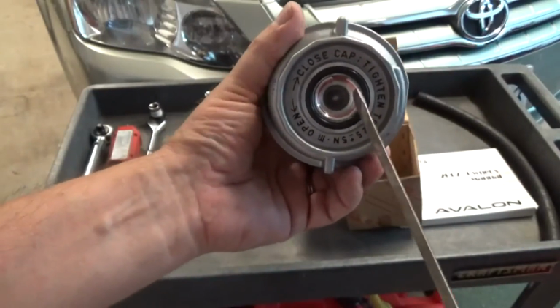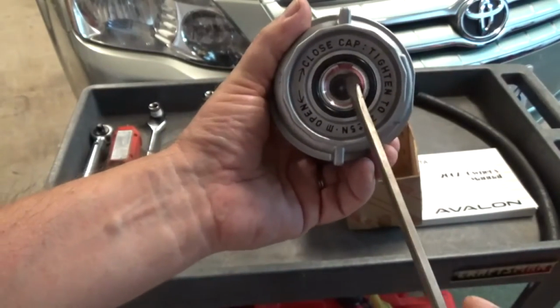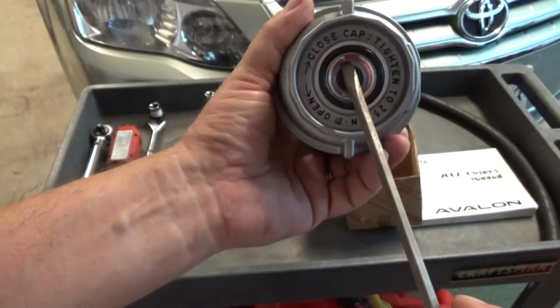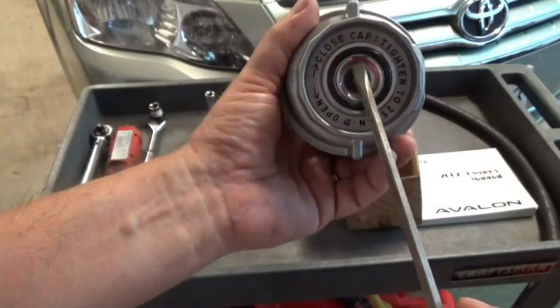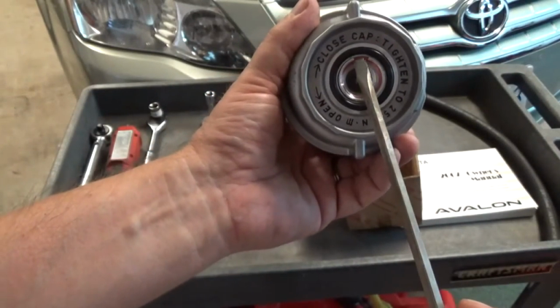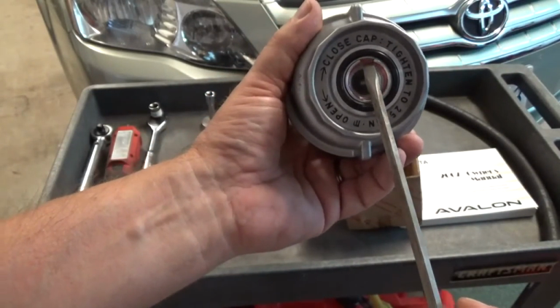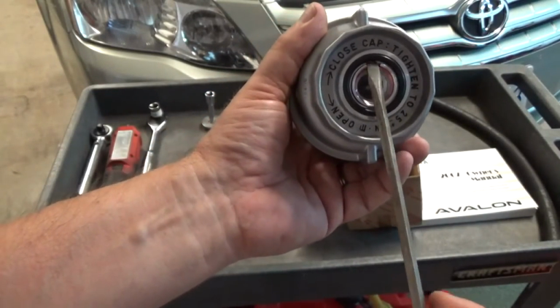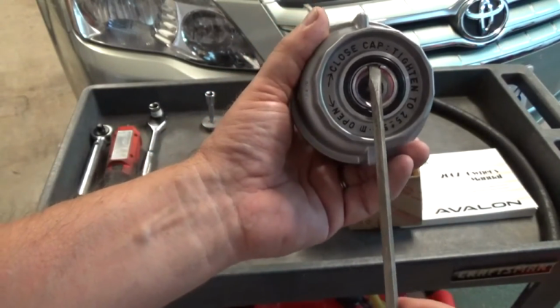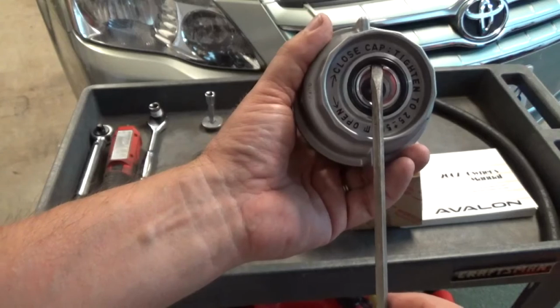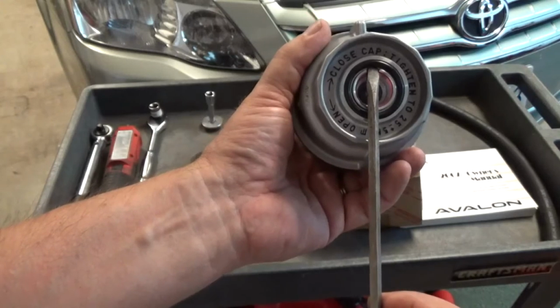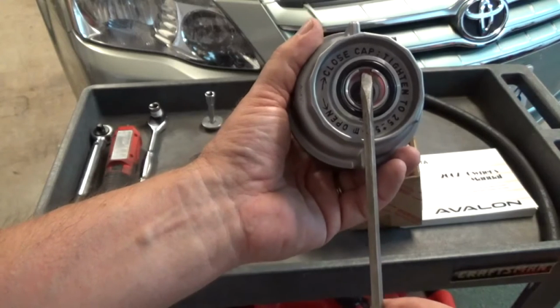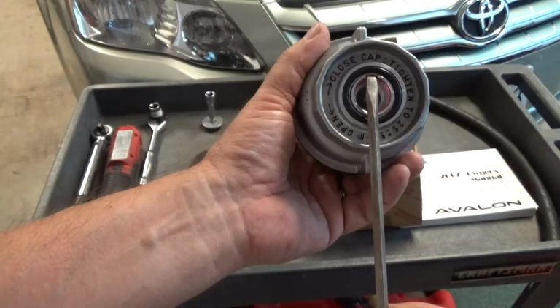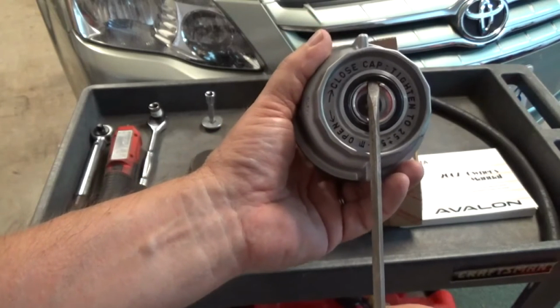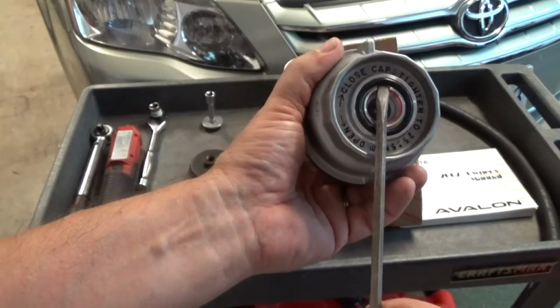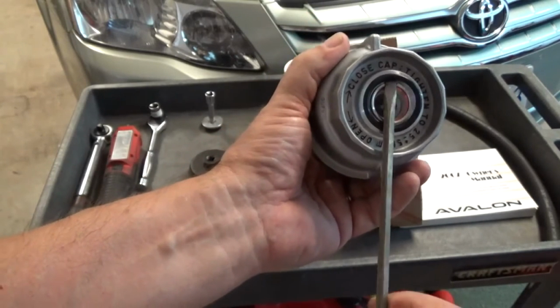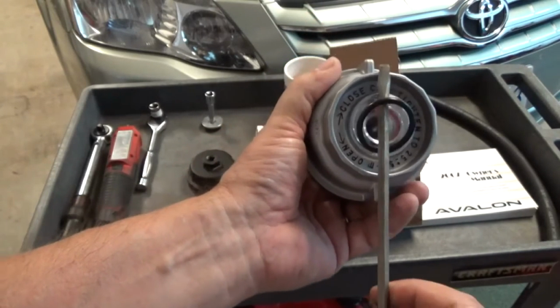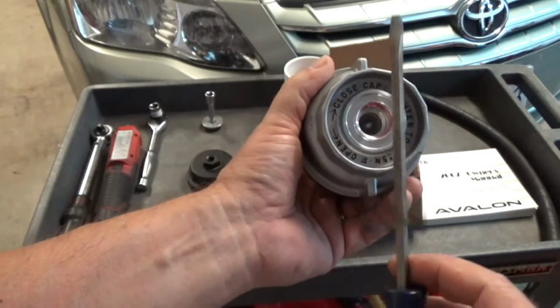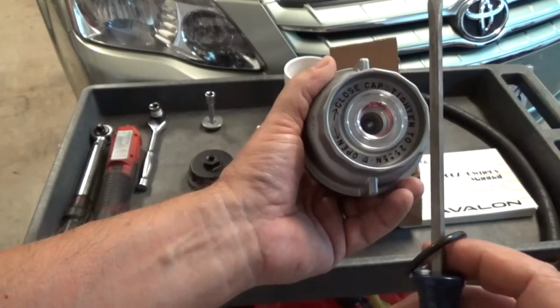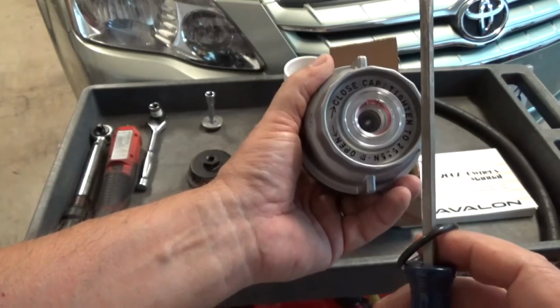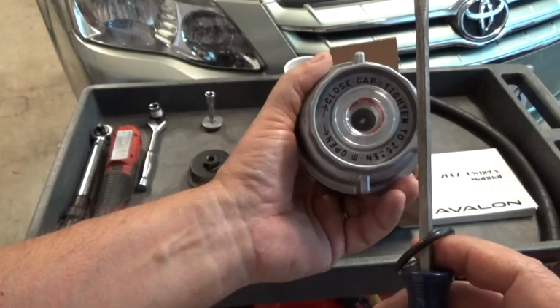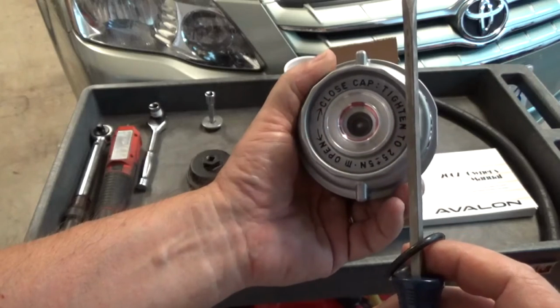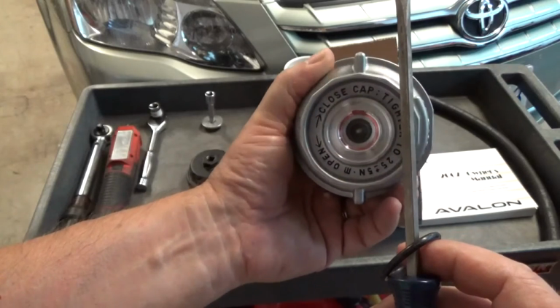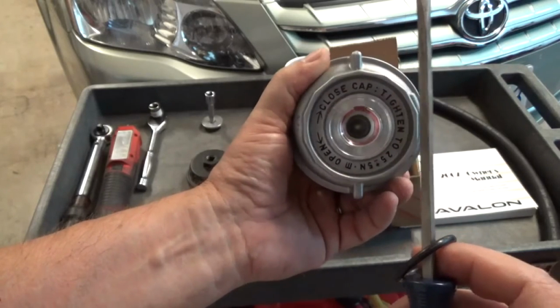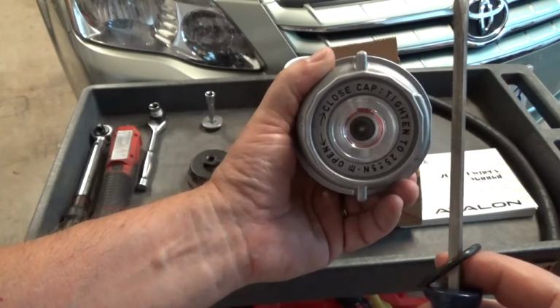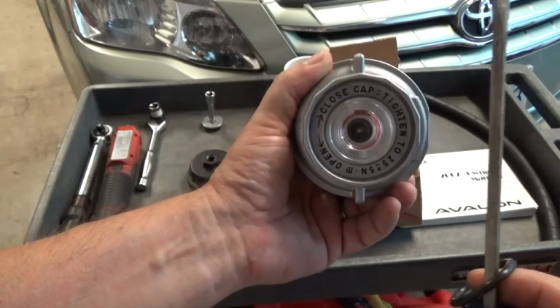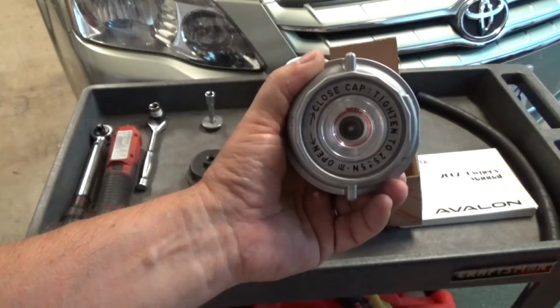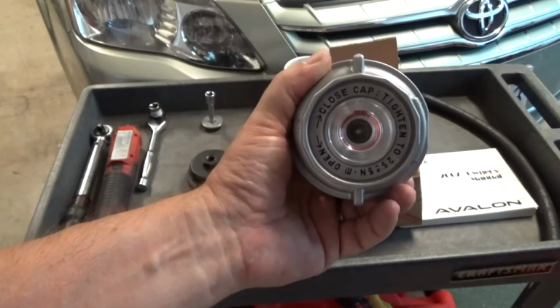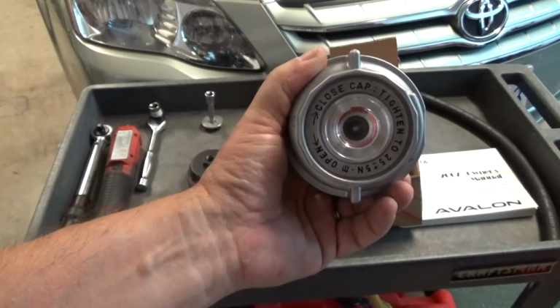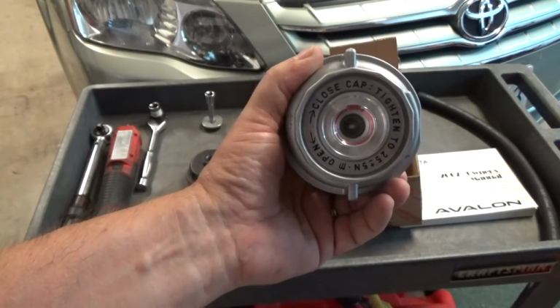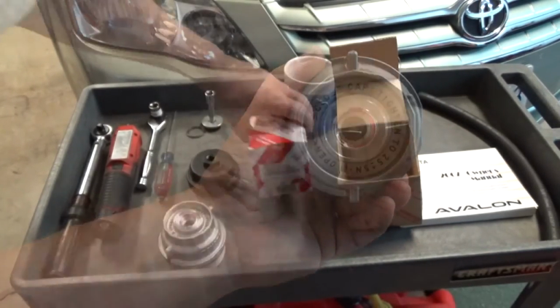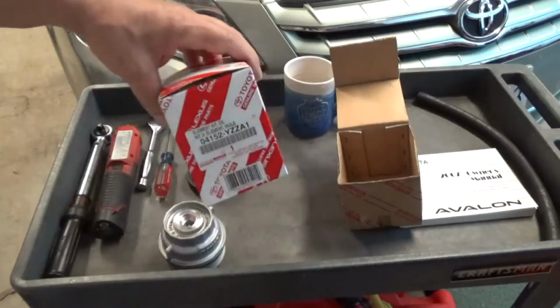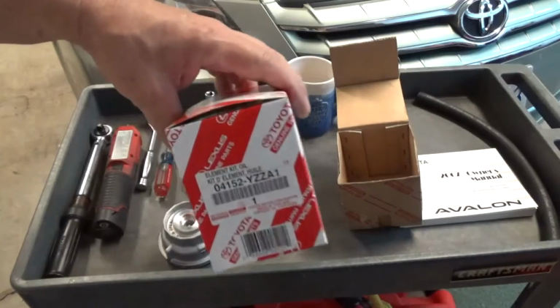You can see there's a little access shelf right here. You stick your screwdriver in there, pop the O-ring off, and get that off and out of the way.